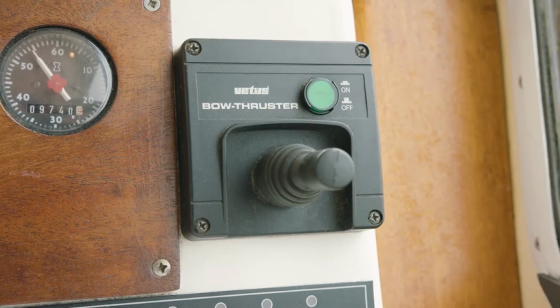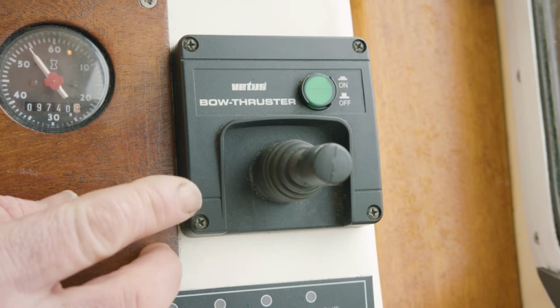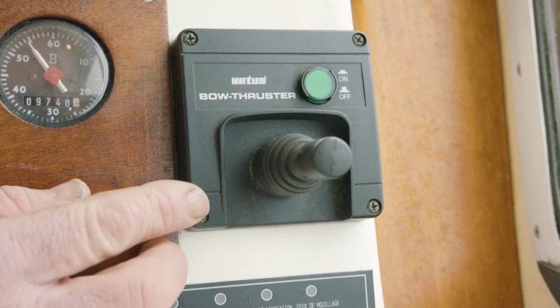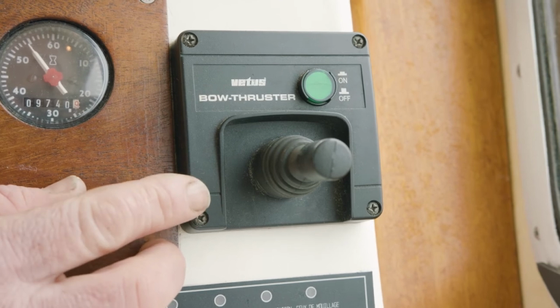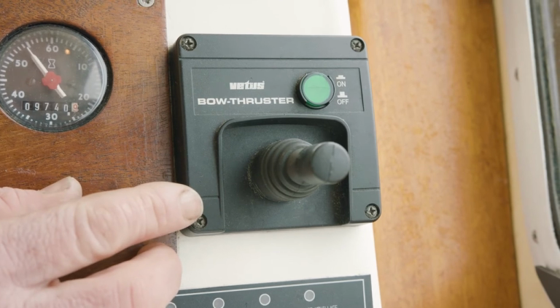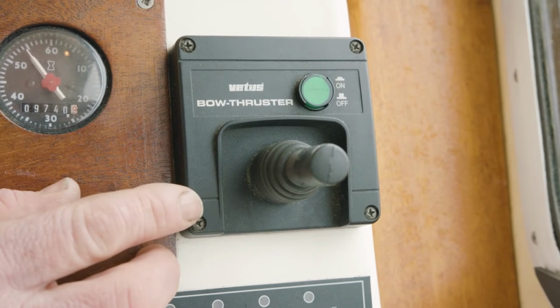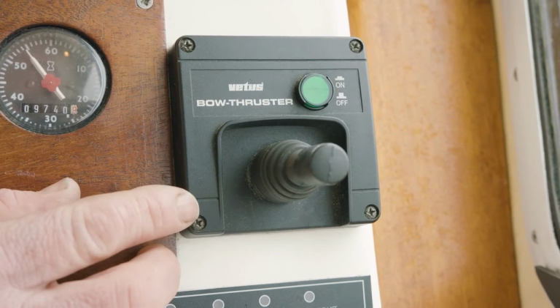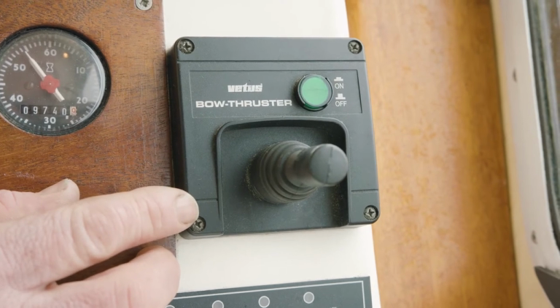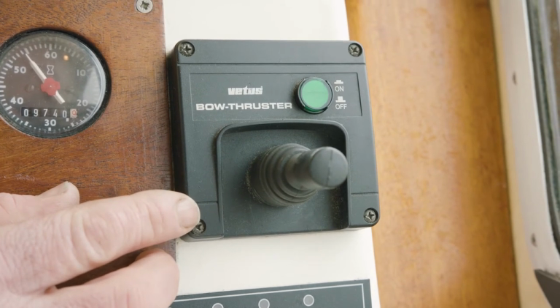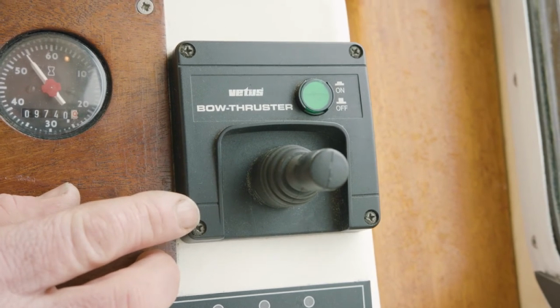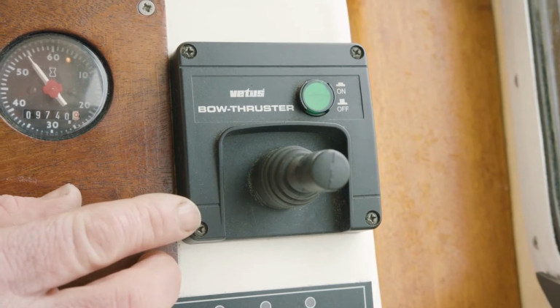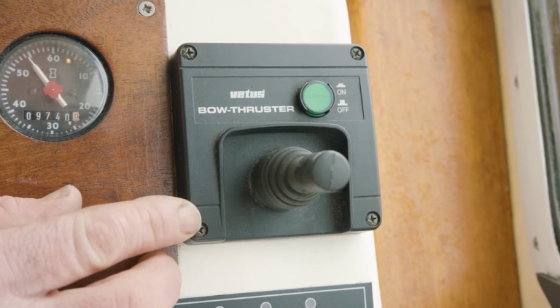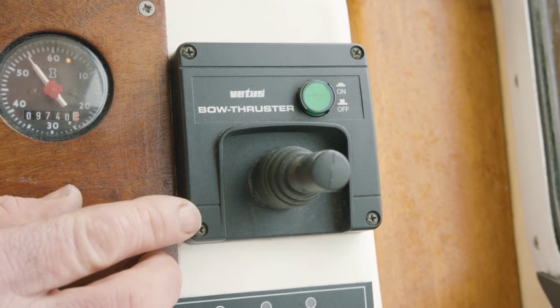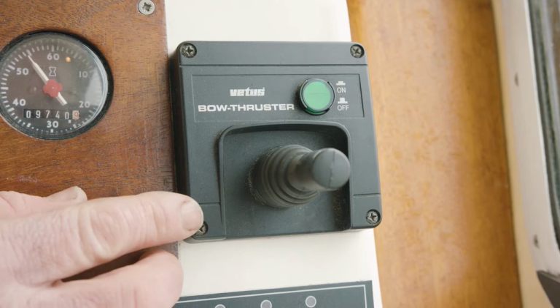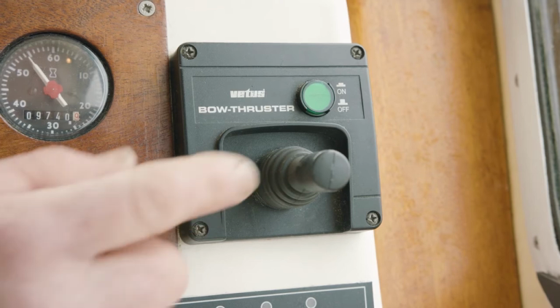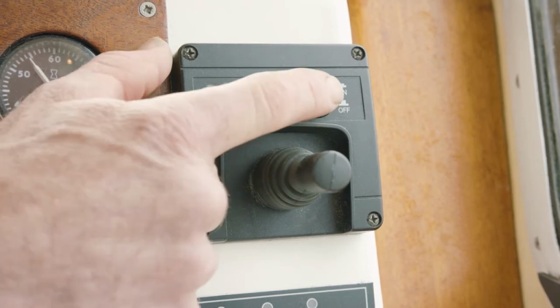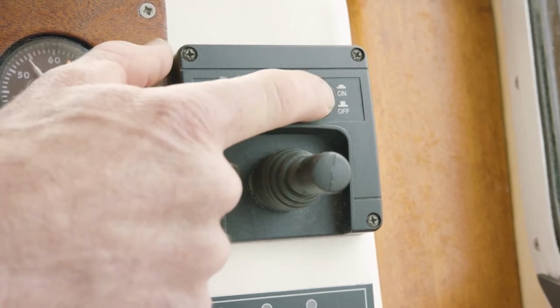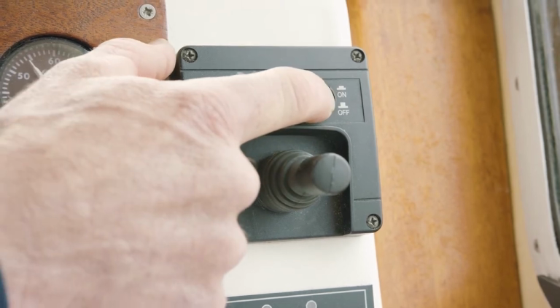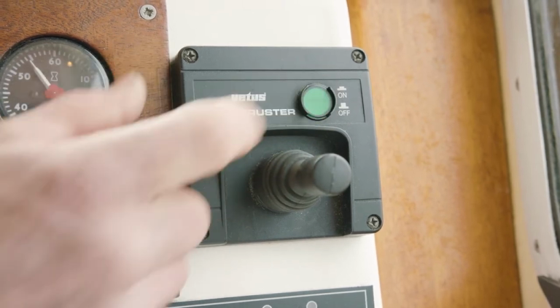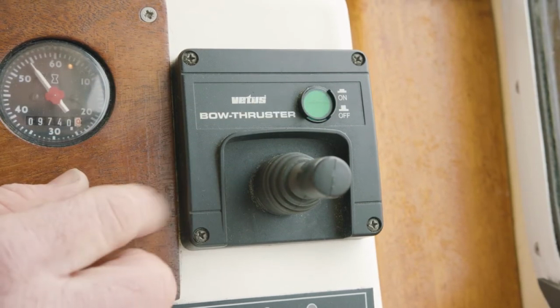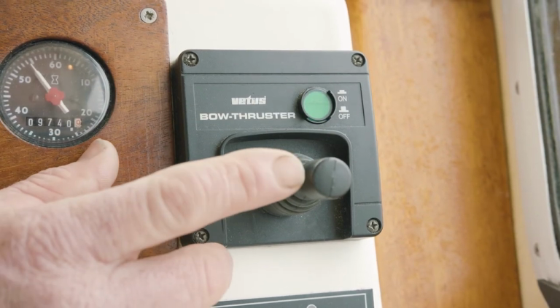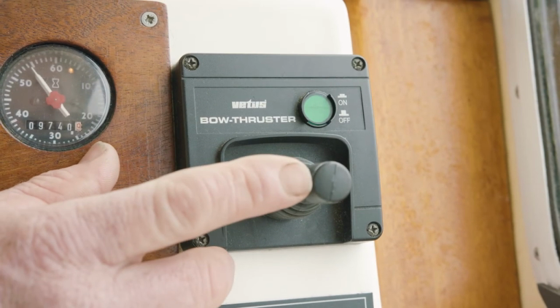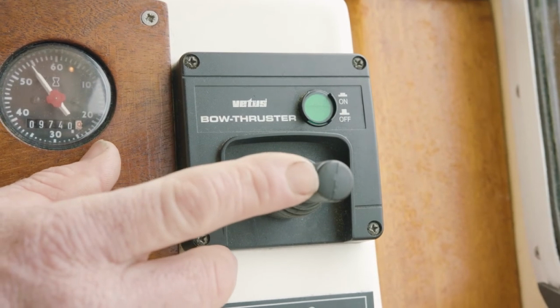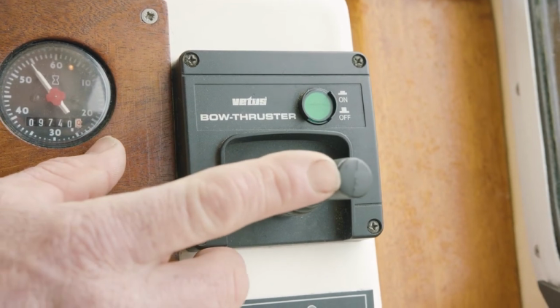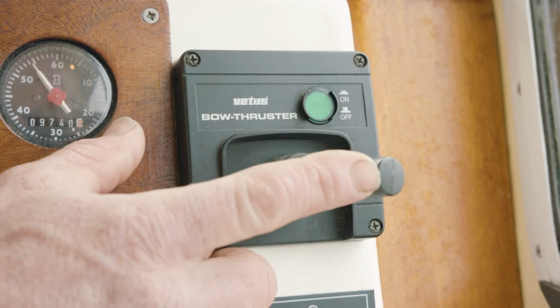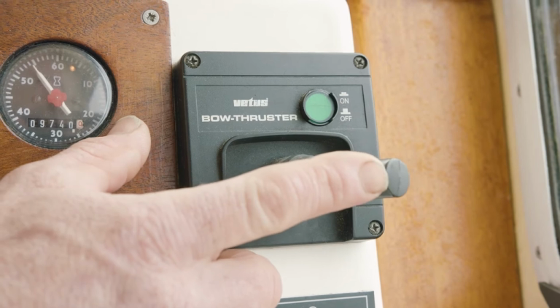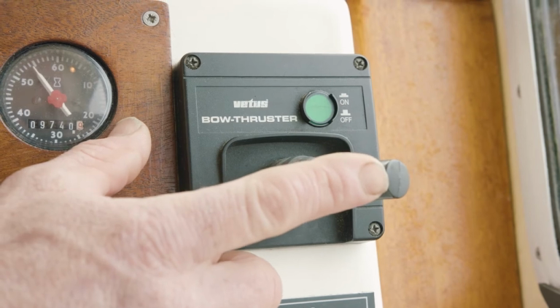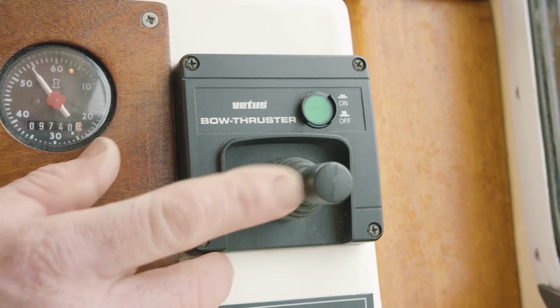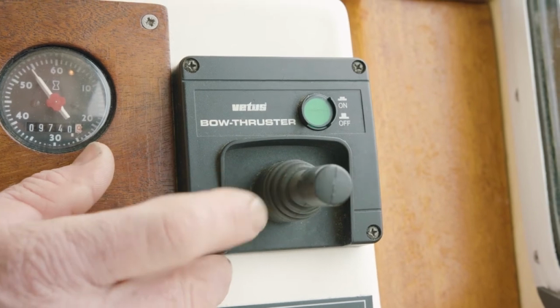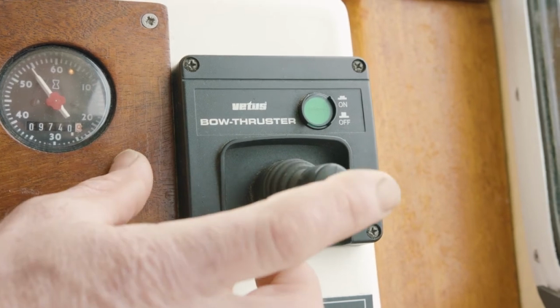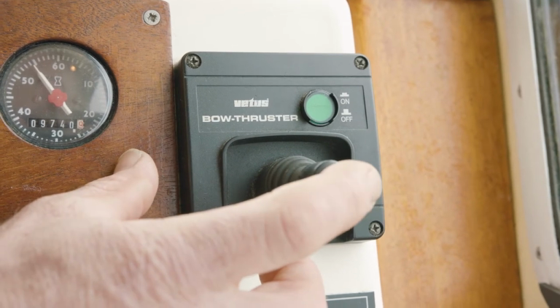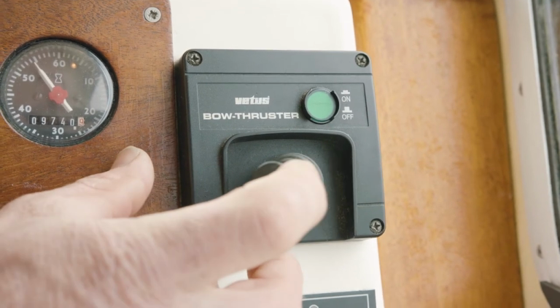This here is your bow thruster, located at the front of your boat. It's just for pushing your boat right or left. To start it, push the button in. To go right, push right. To go left, it goes left.